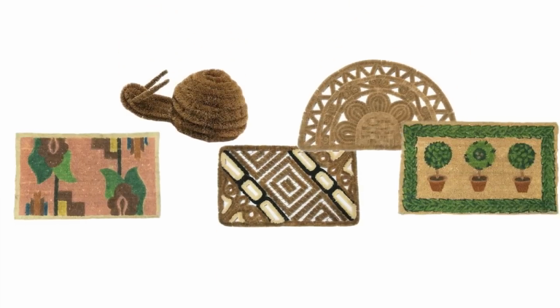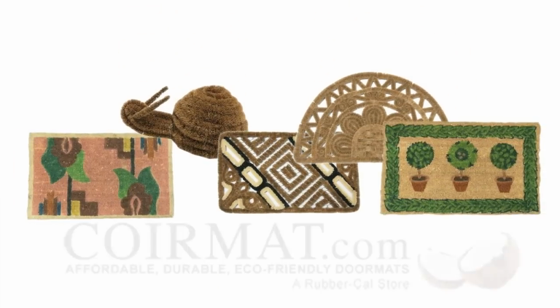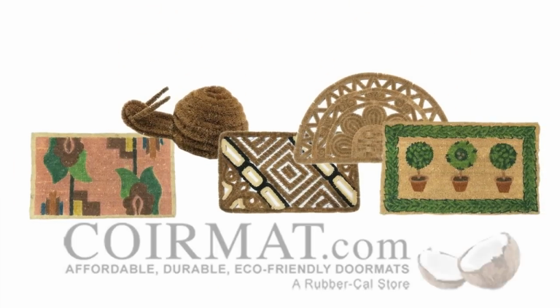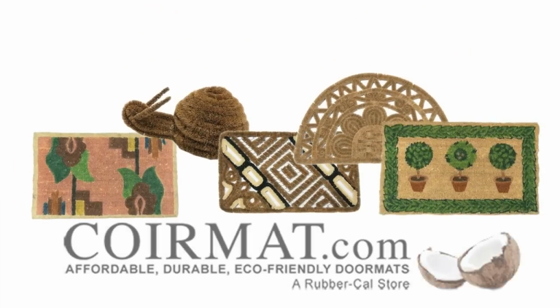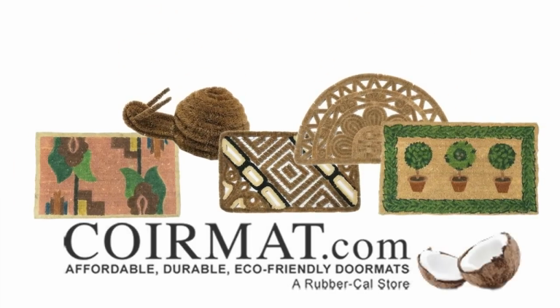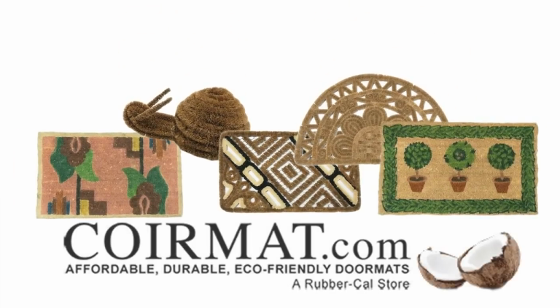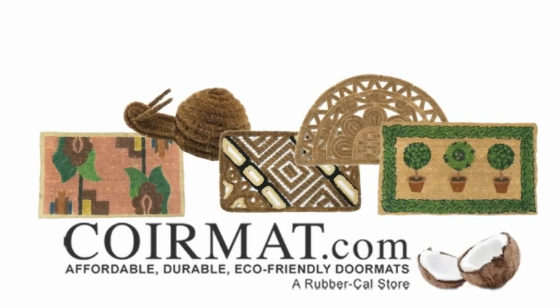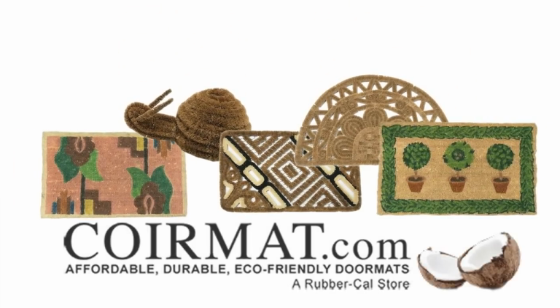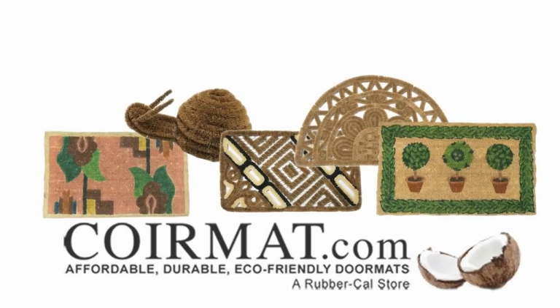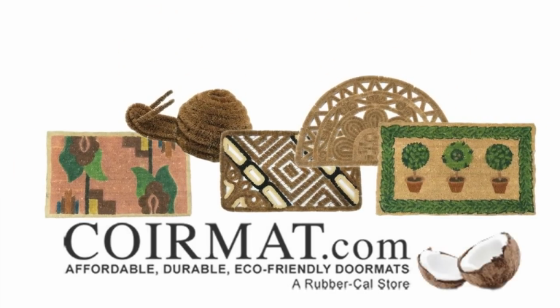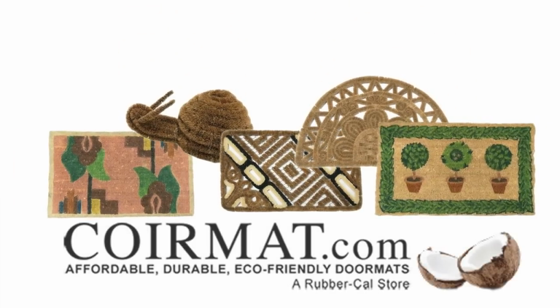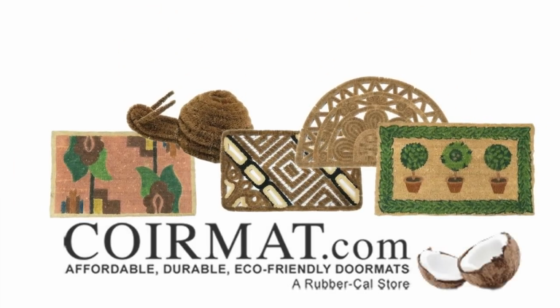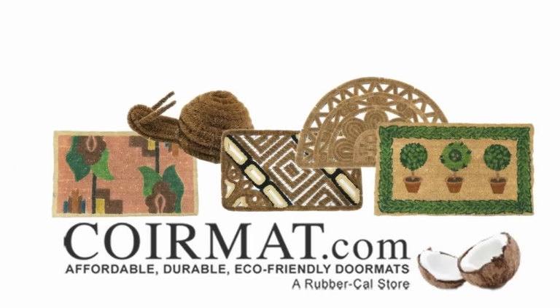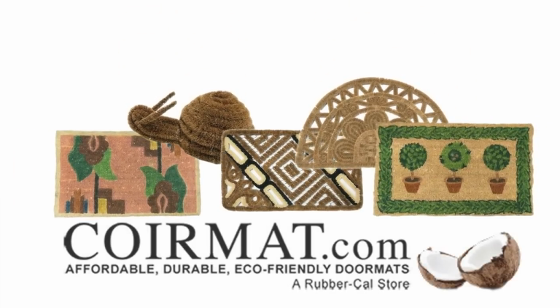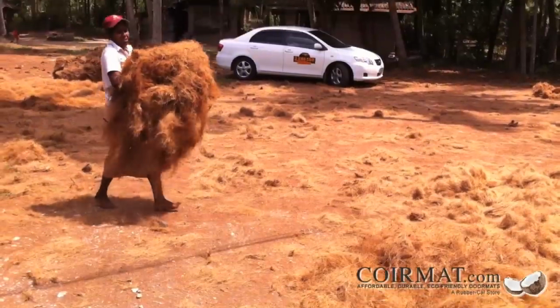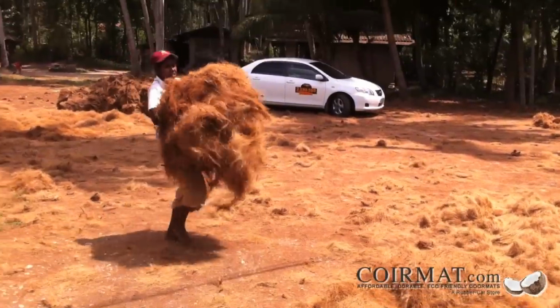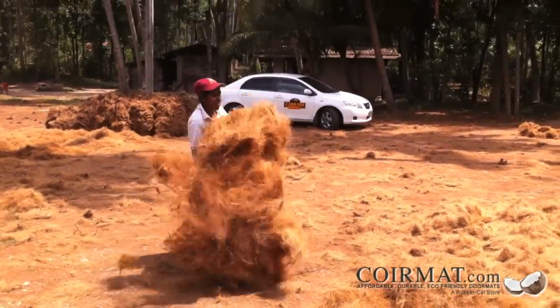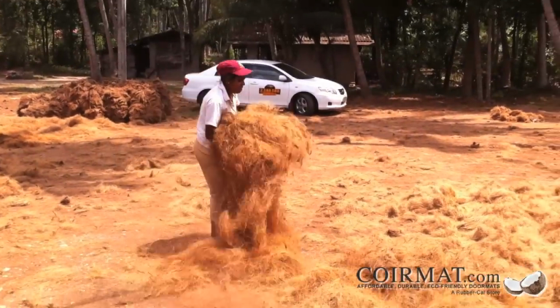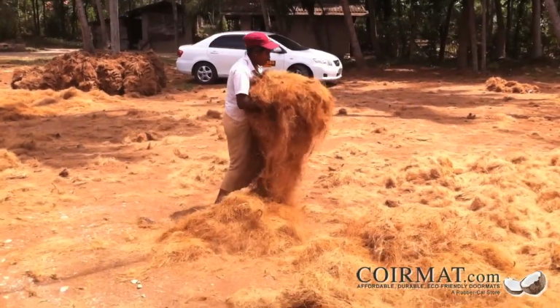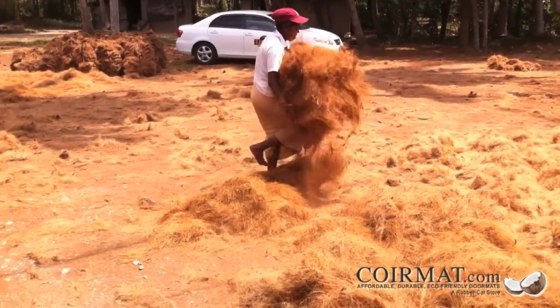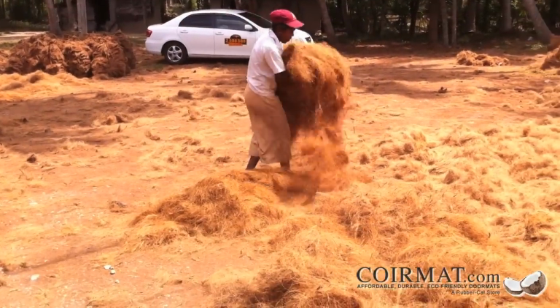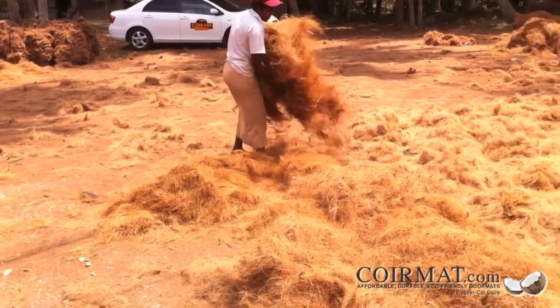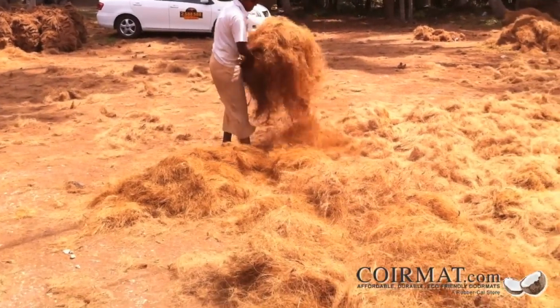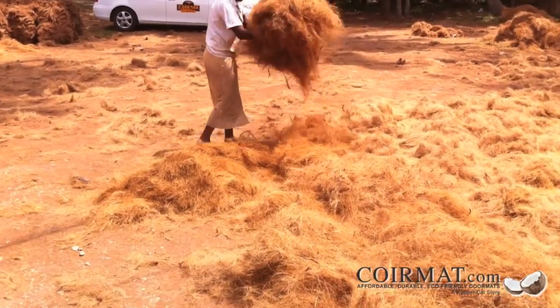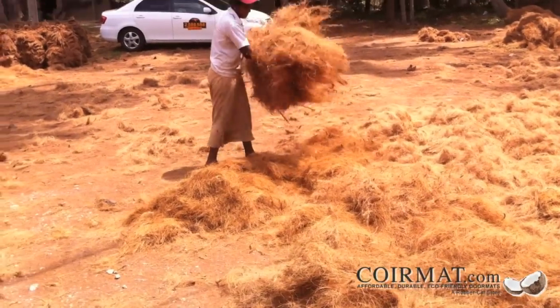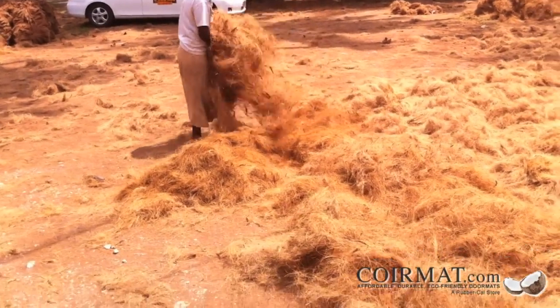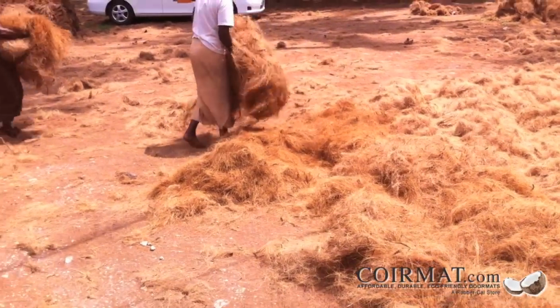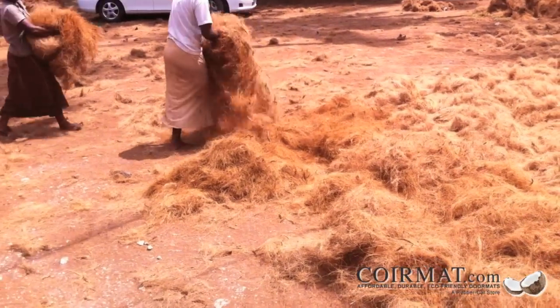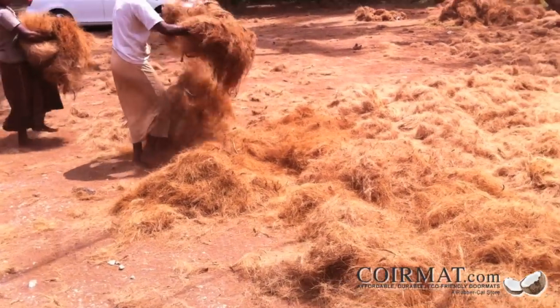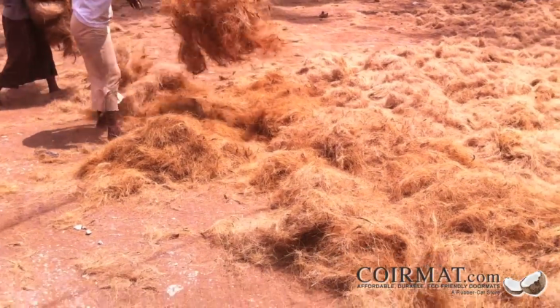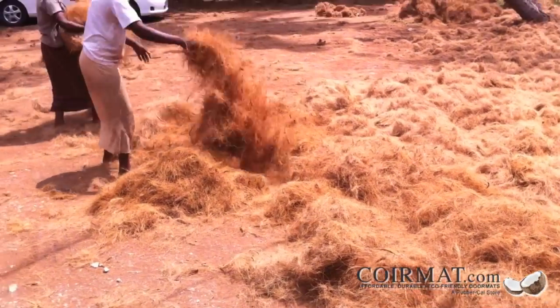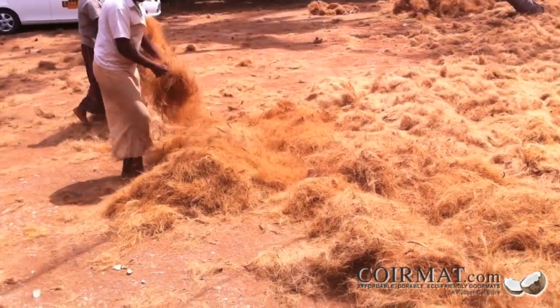CoreMat.com's all-natural, sustainably produced doormats are made from thick, durable coconut fibers. These fibers, which are valued for their all-weather durability, are called core.